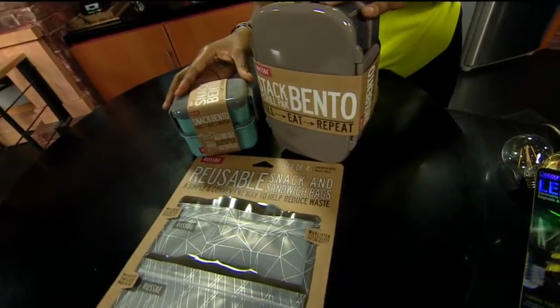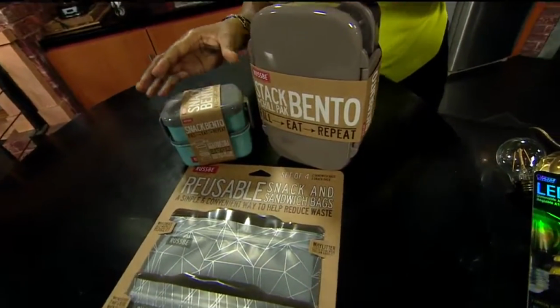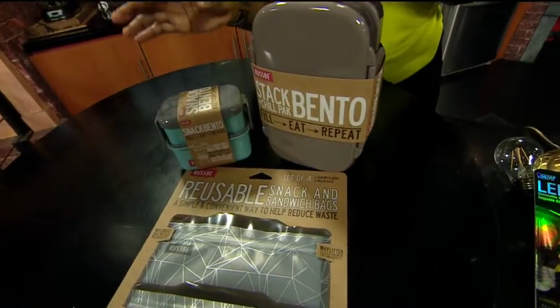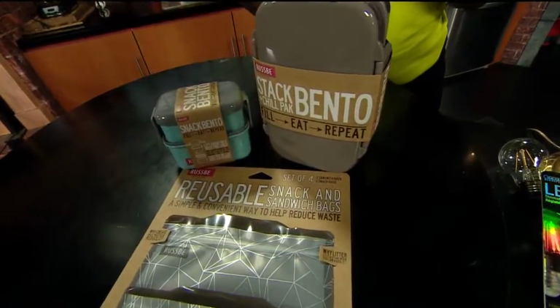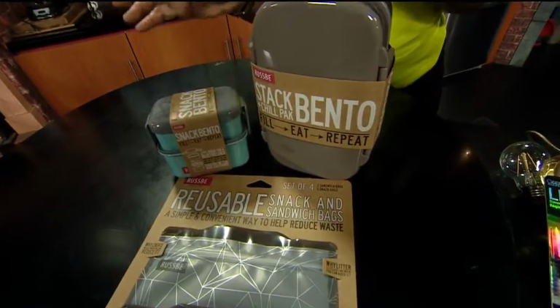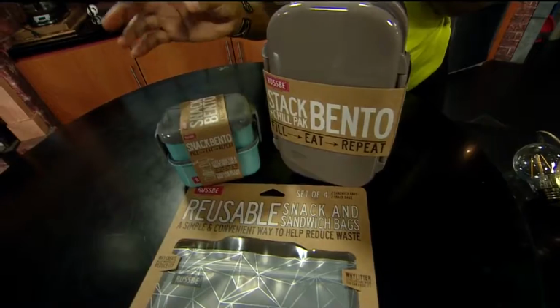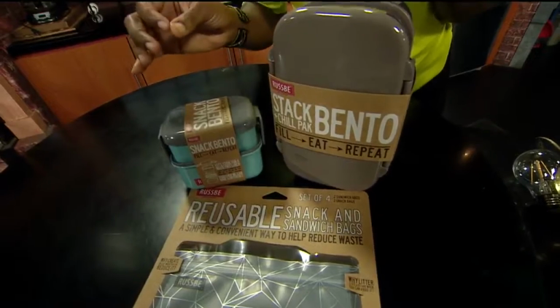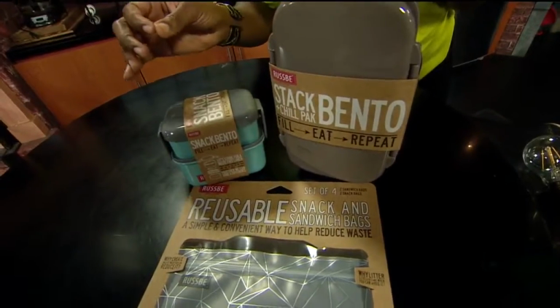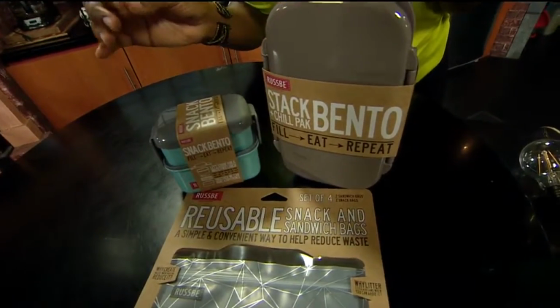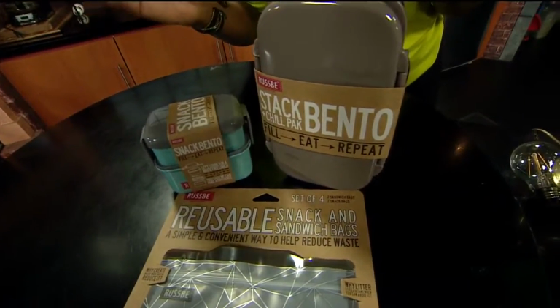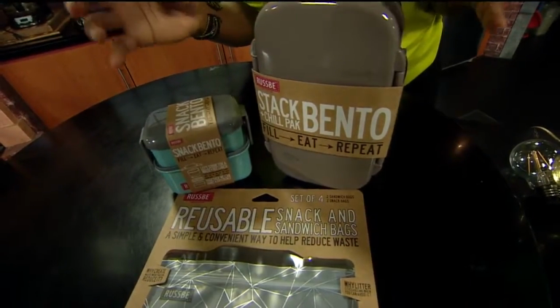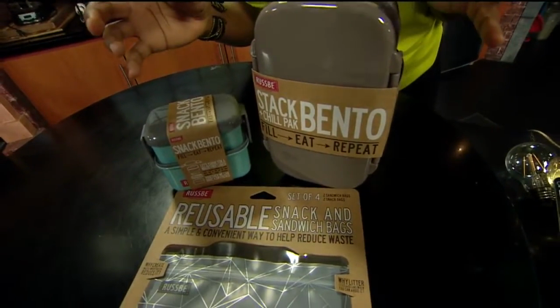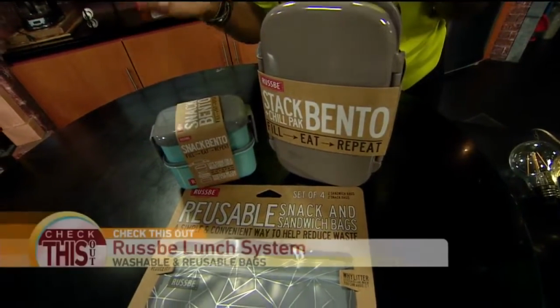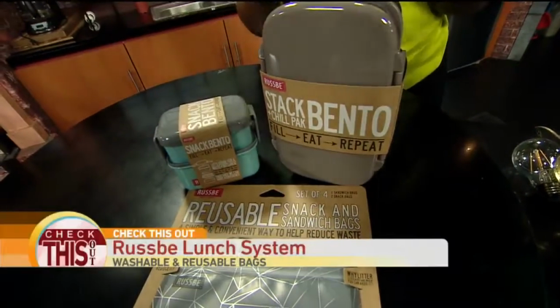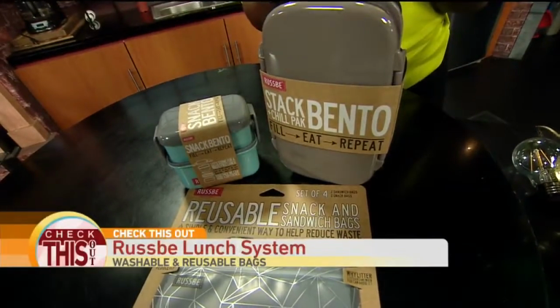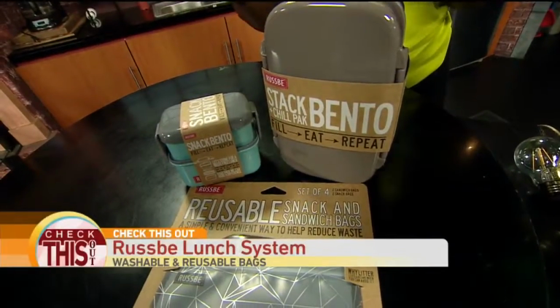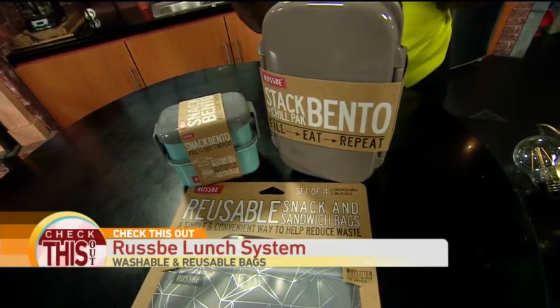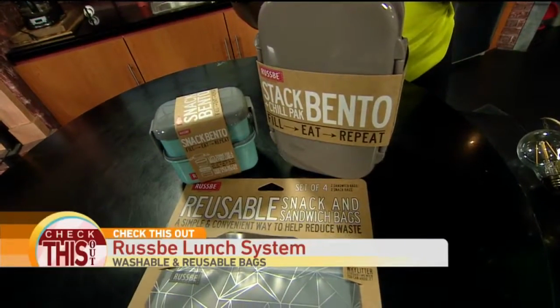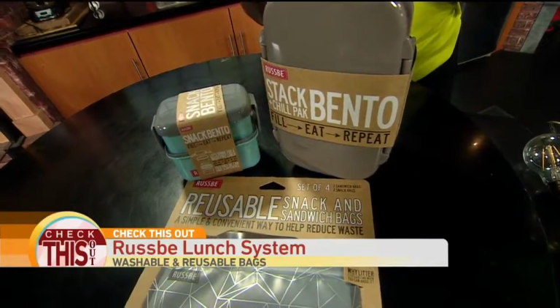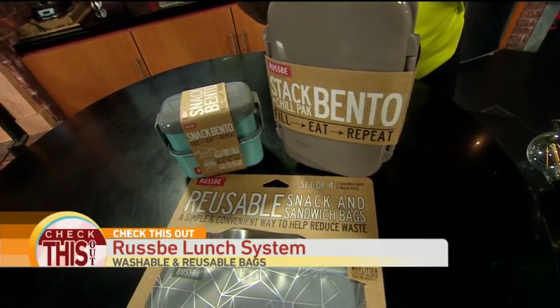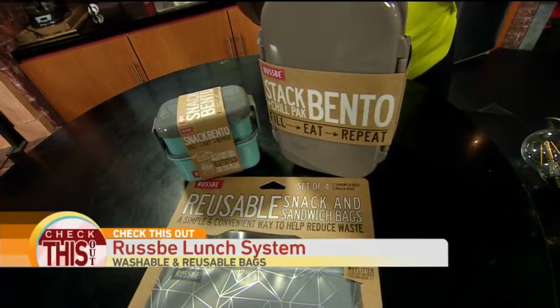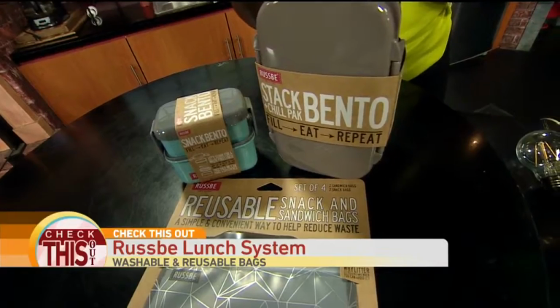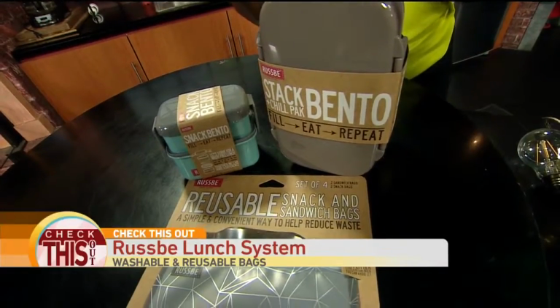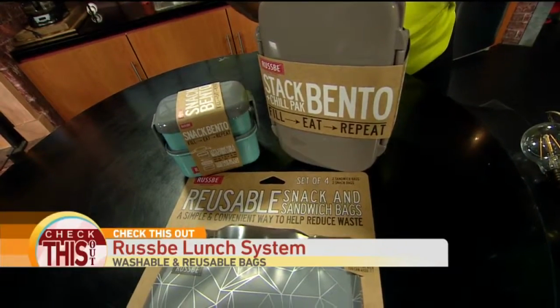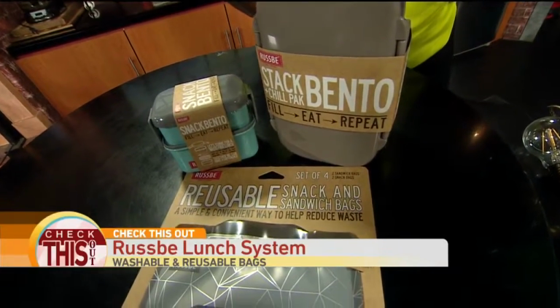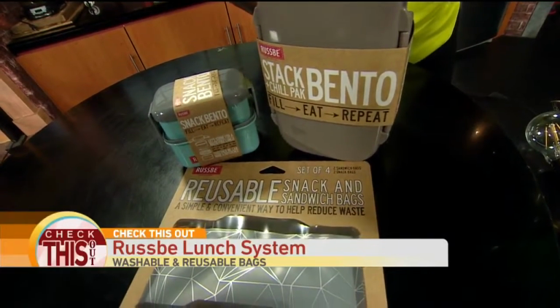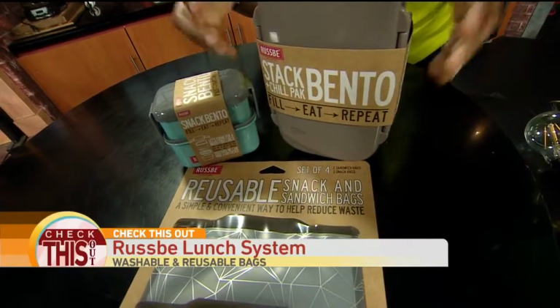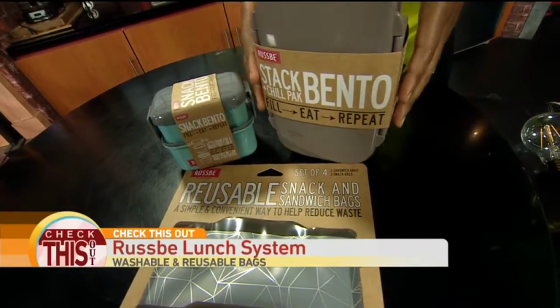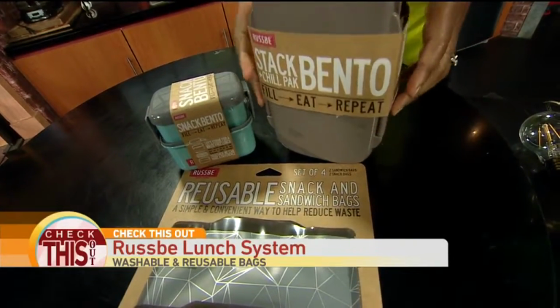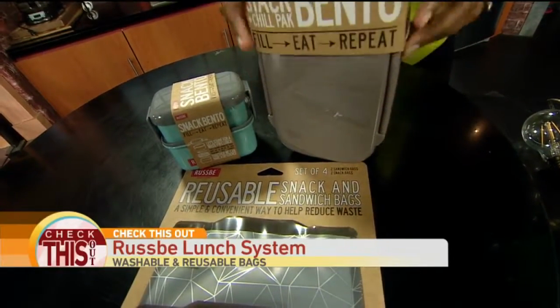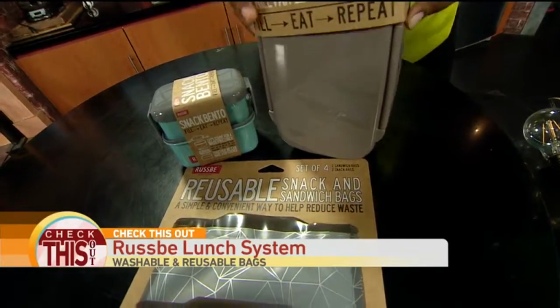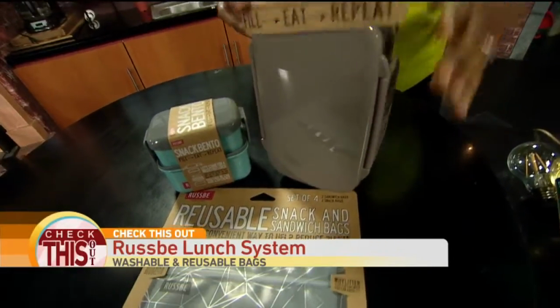Ruspy makes these reusable containers that do not have PVC. They do not have any phthalates. They have no BPA. And you can actually put them in the dishwasher. These little bento boxes are so cute.